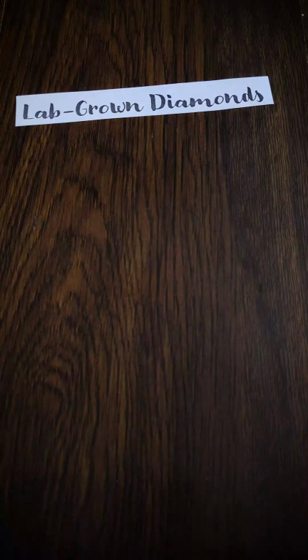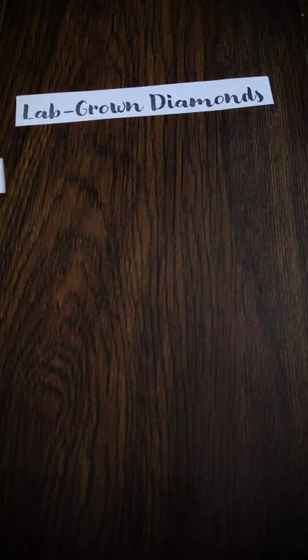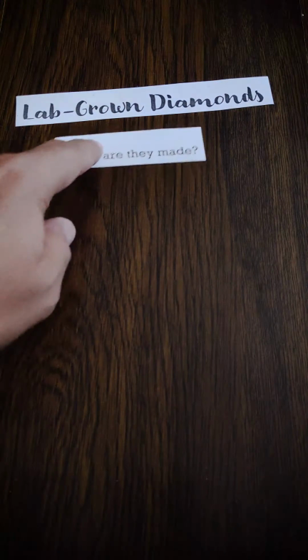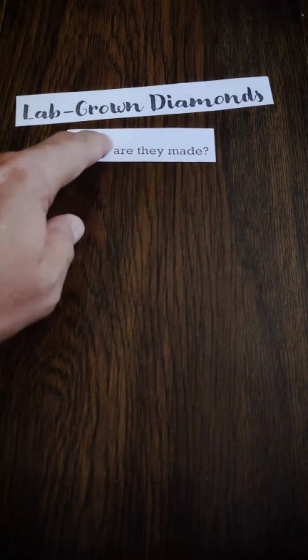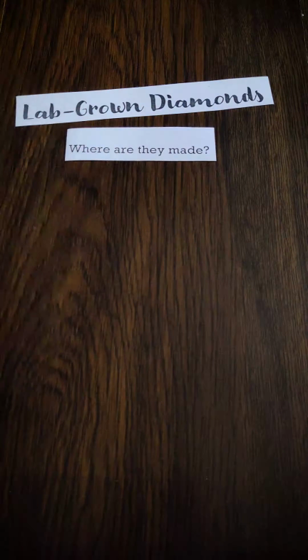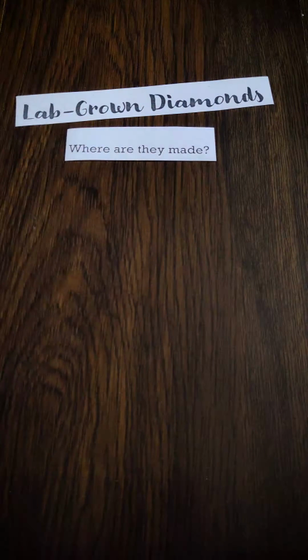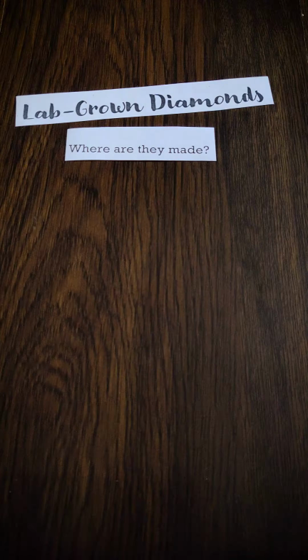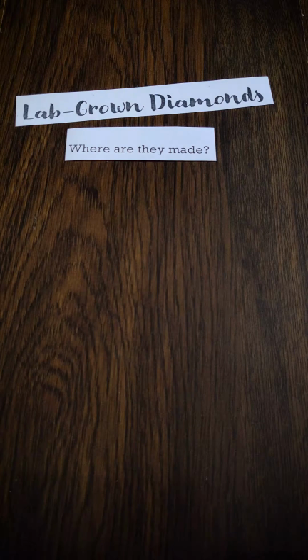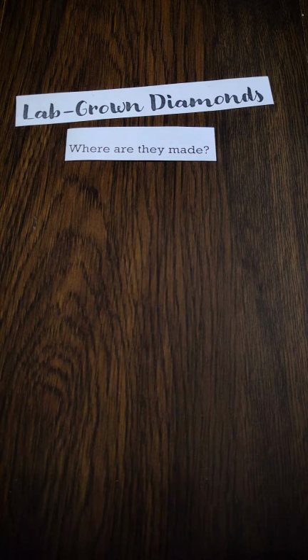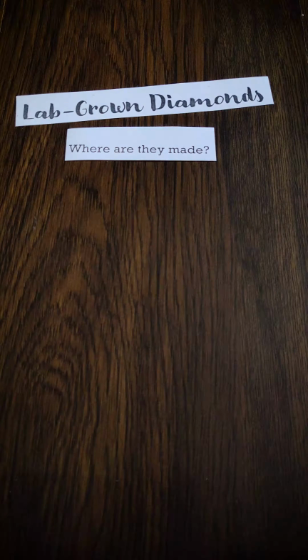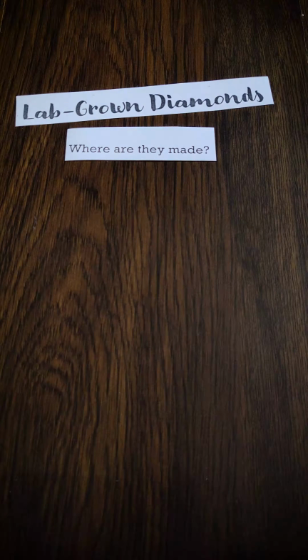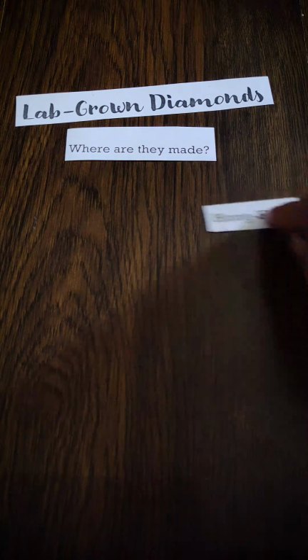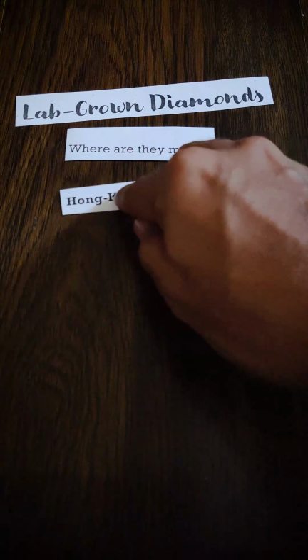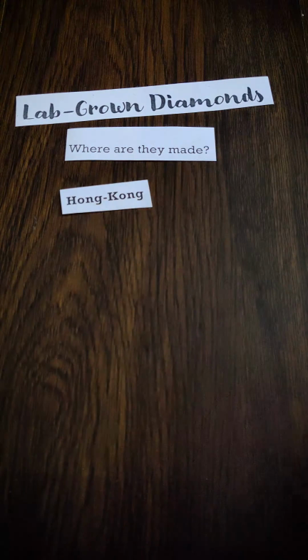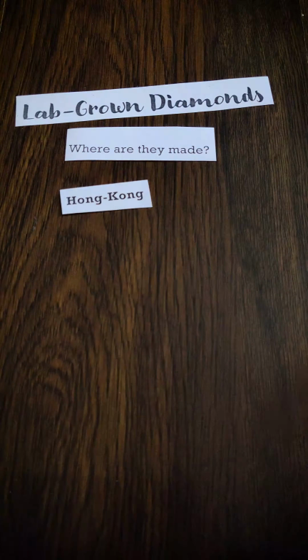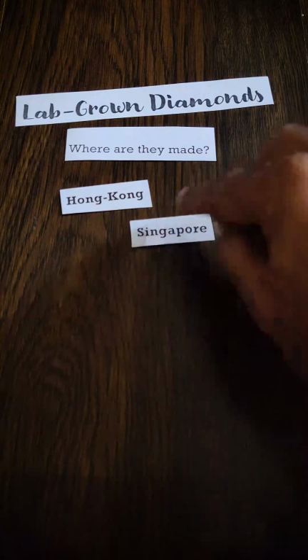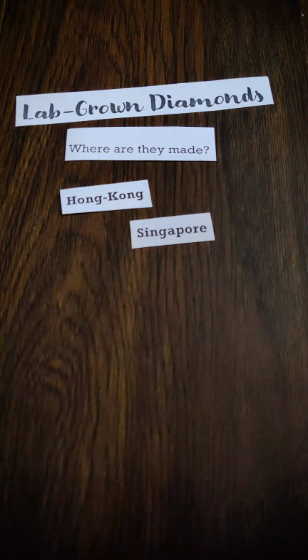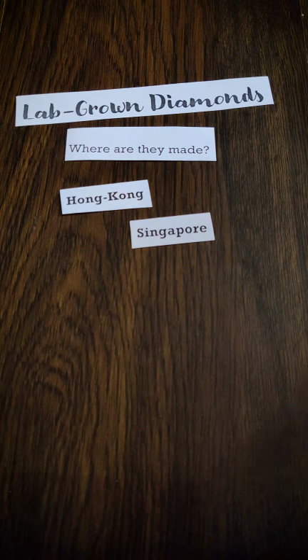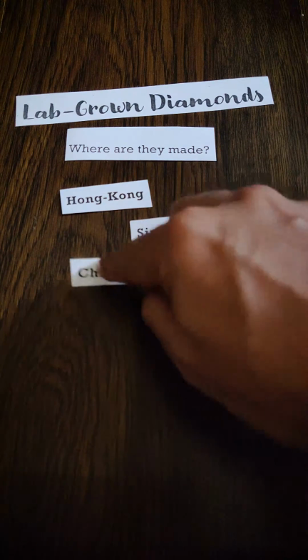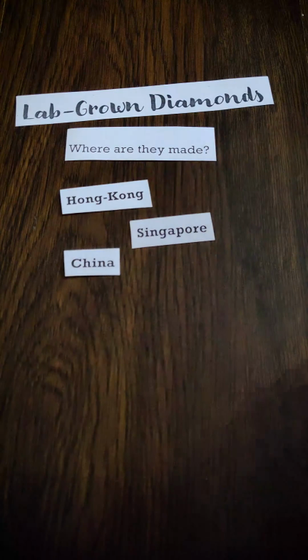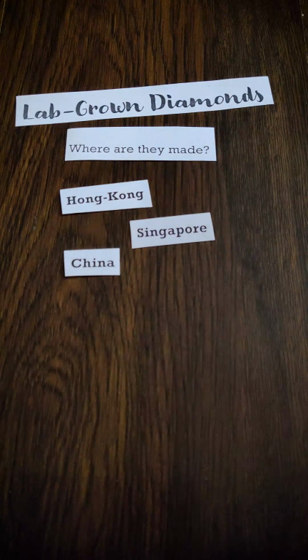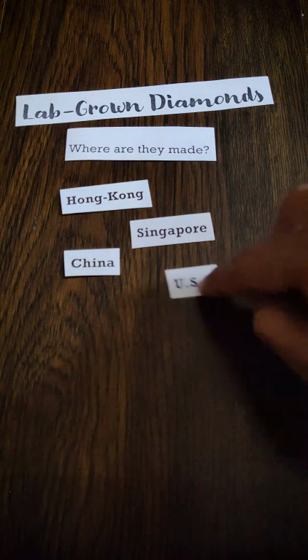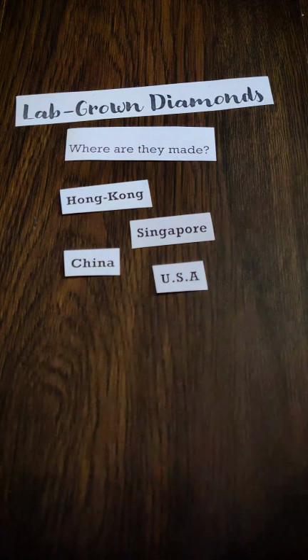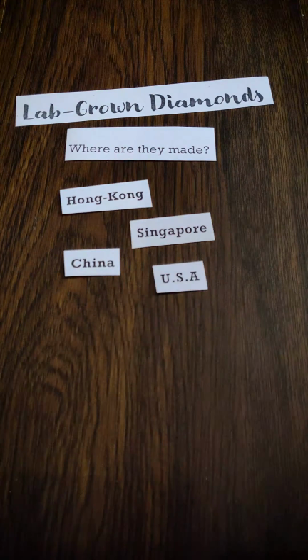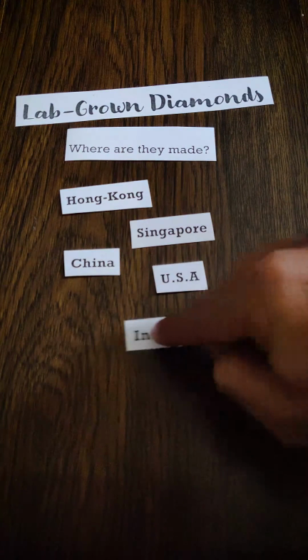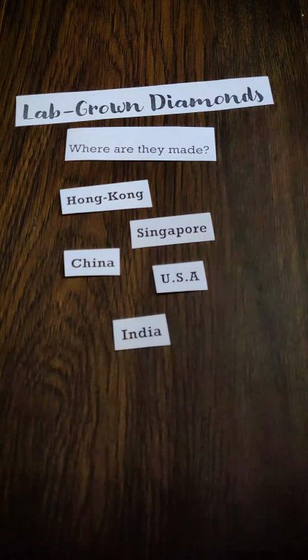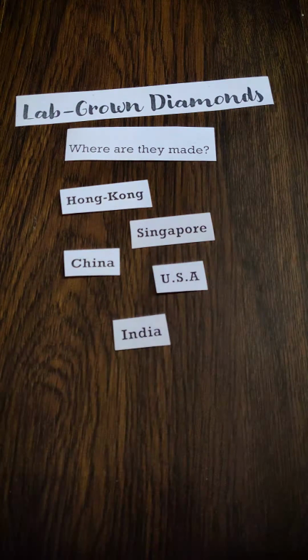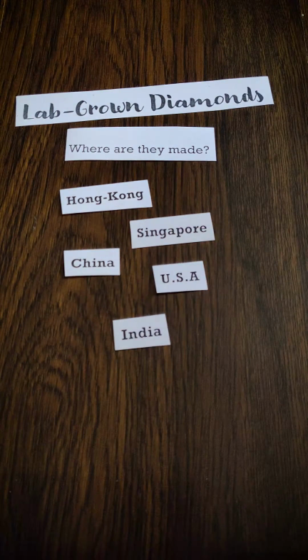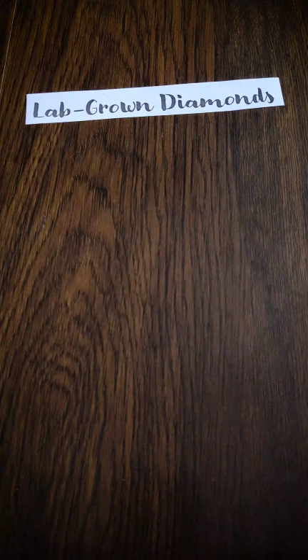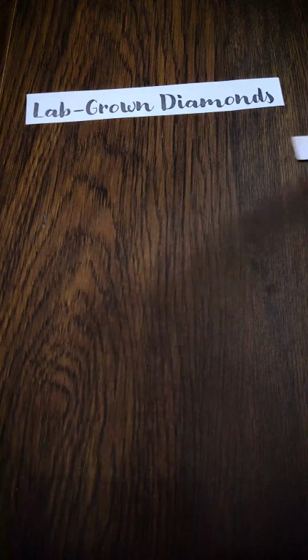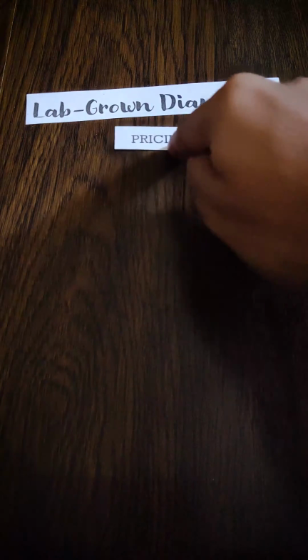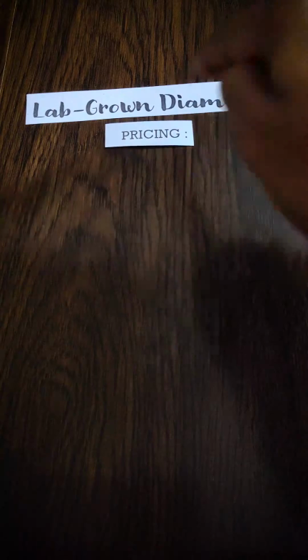Do you know which countries are the biggest manufacturers of these lab-grown diamonds? Hong Kong, Singapore, China, USA, and India.